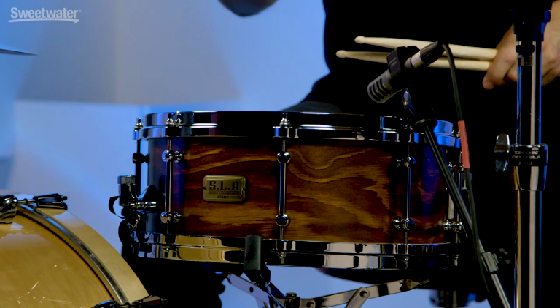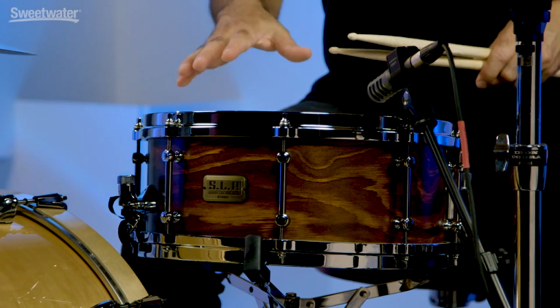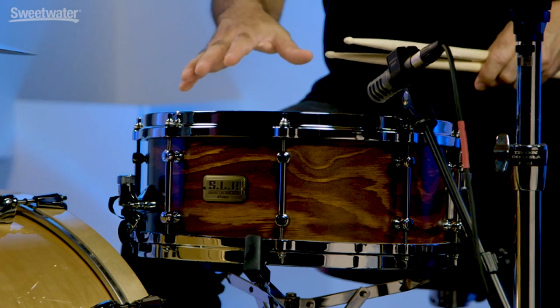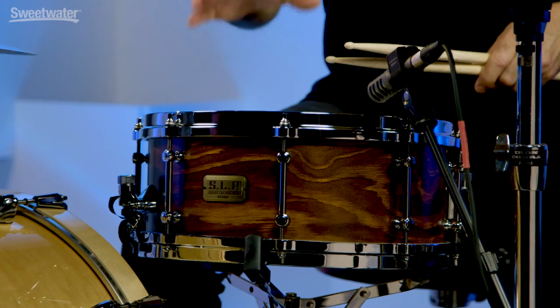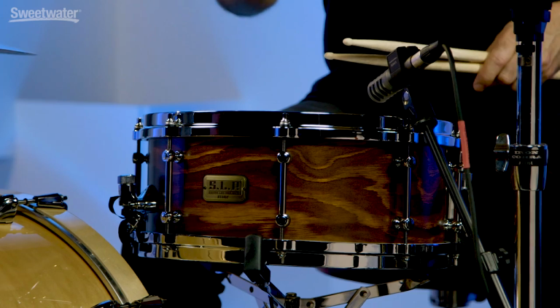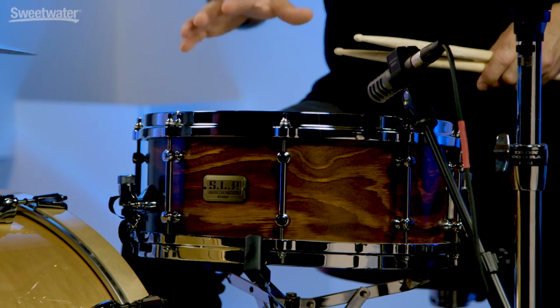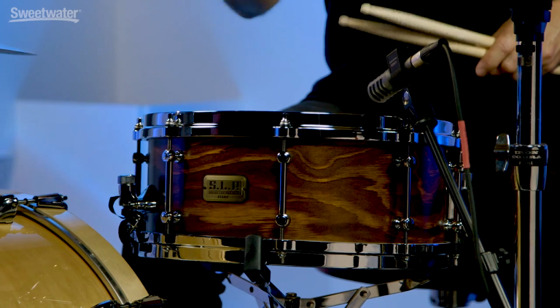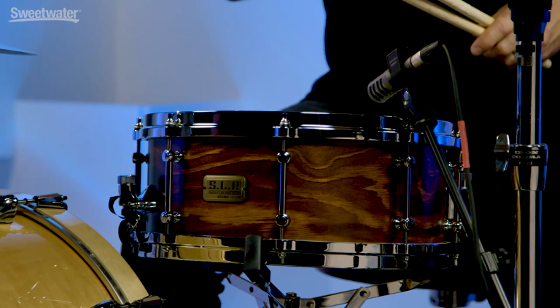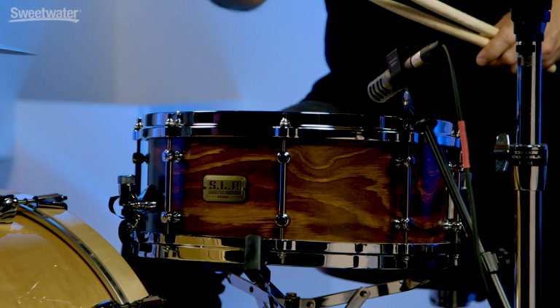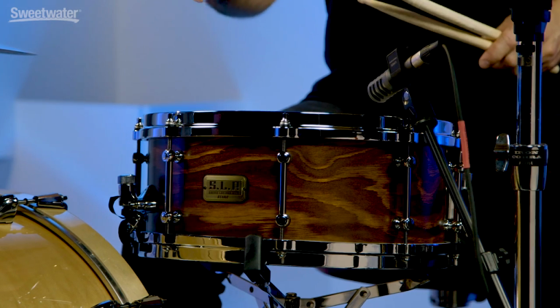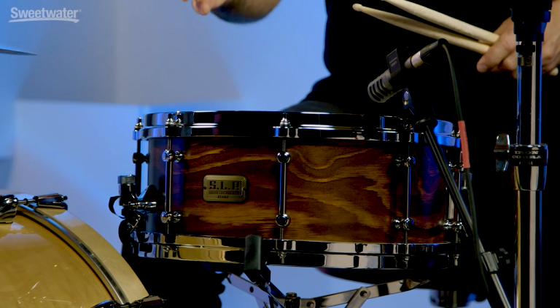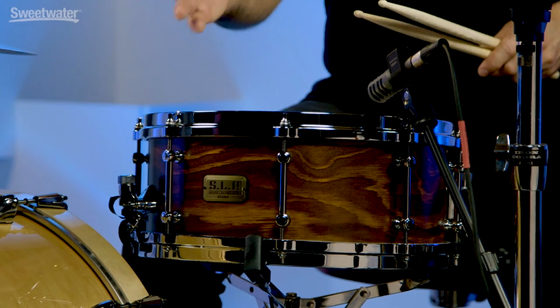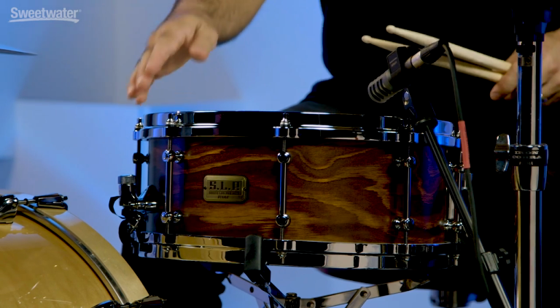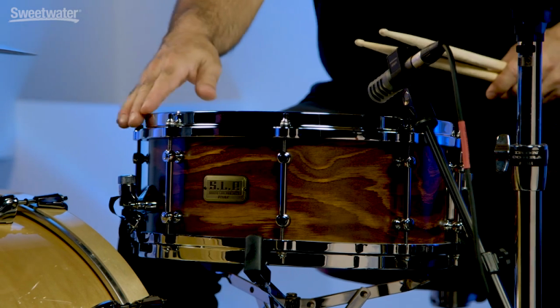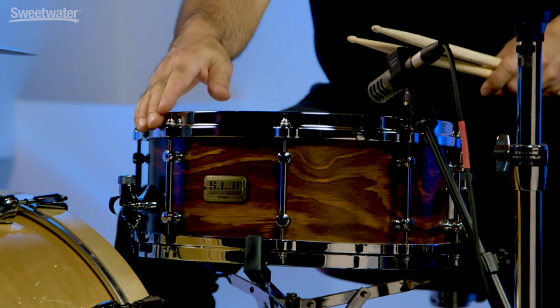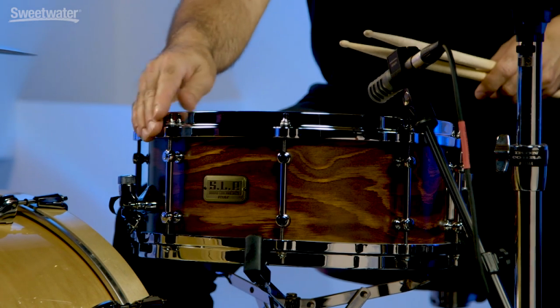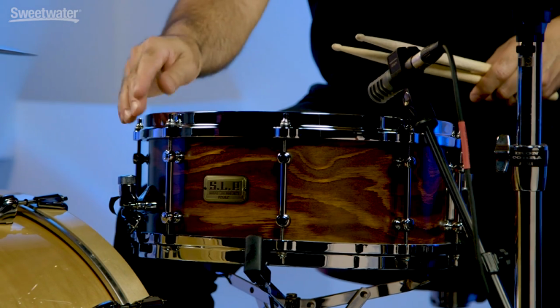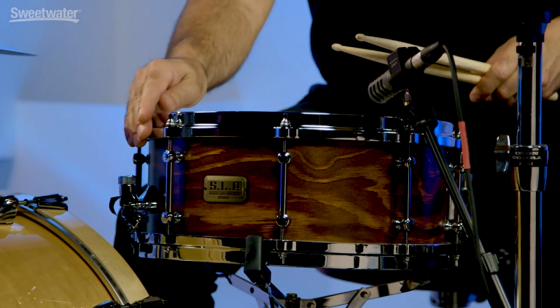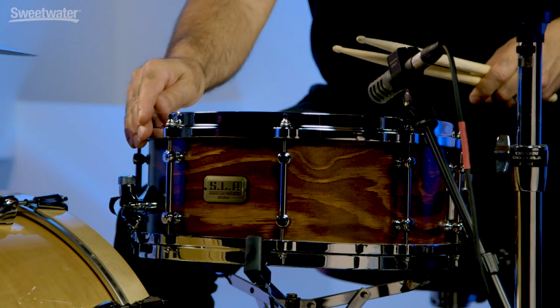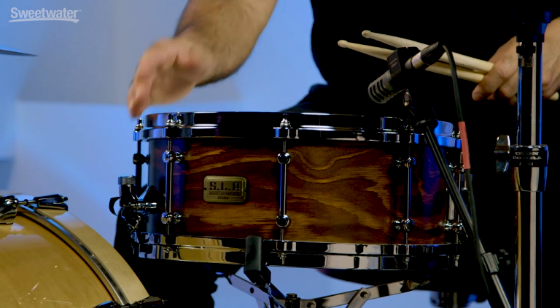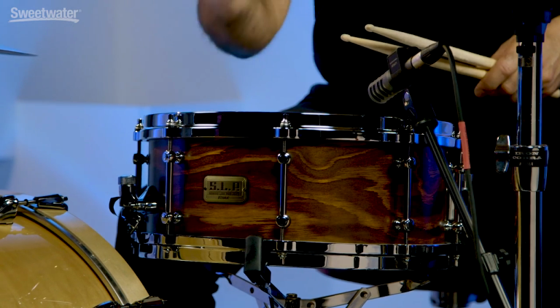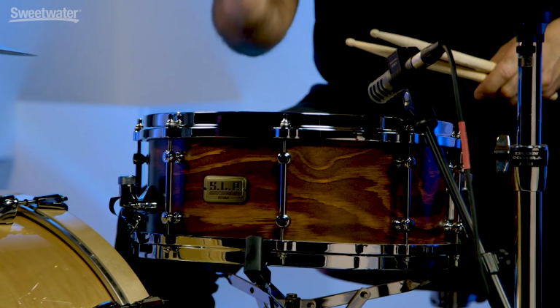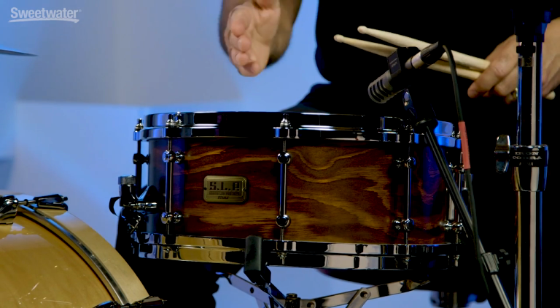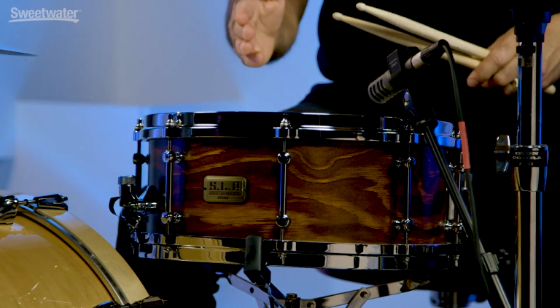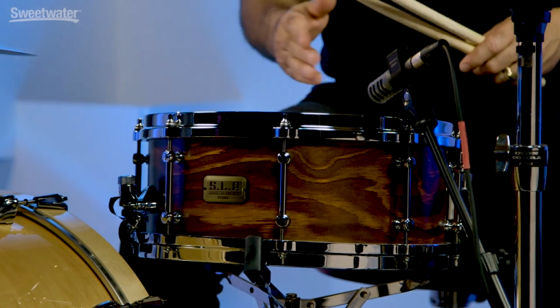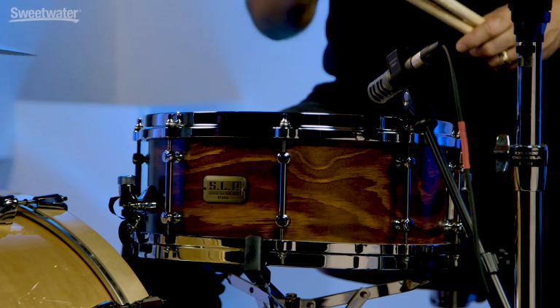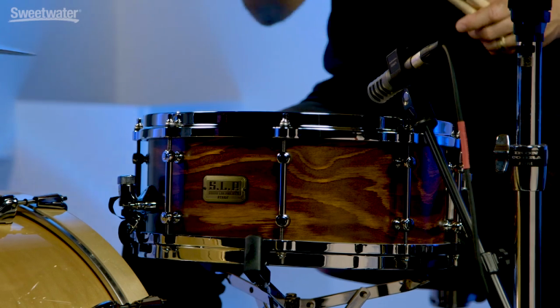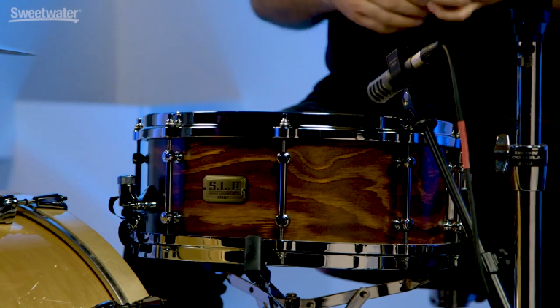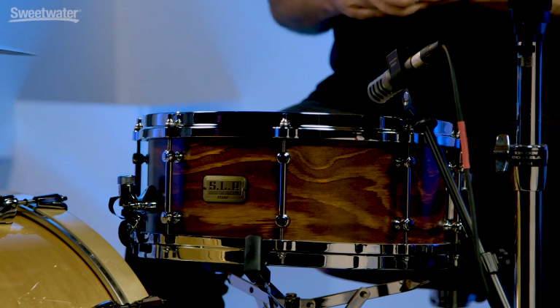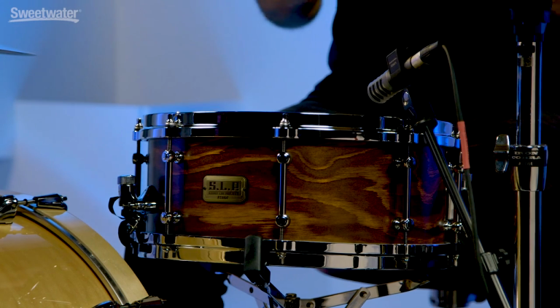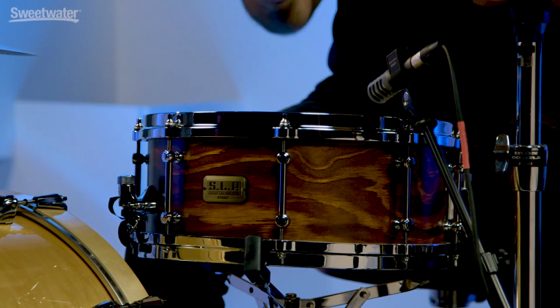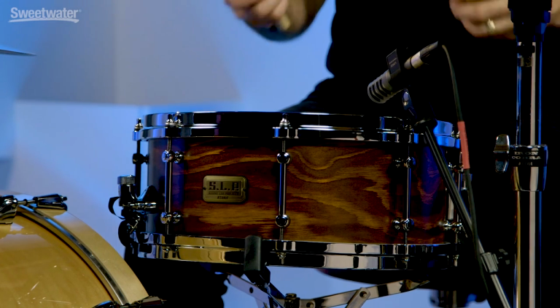This Spruce Snare Drum is eight plies, seven millimeters thick, comes with eight lug die cast hoops, and it feels really good under the hands. Let me show you what I mean.